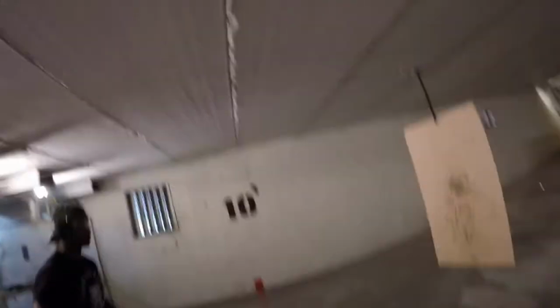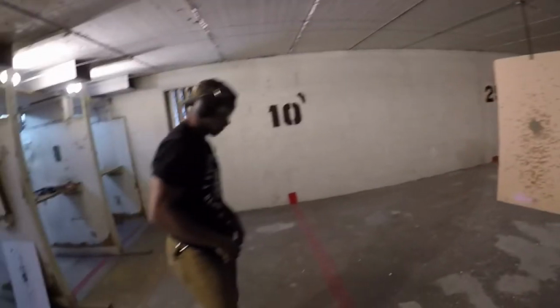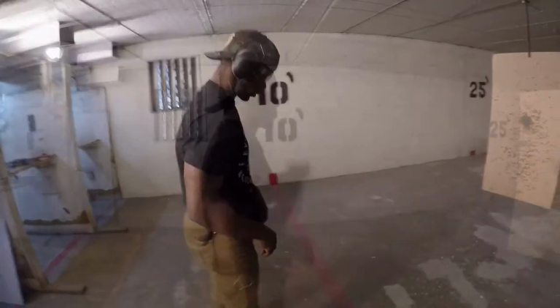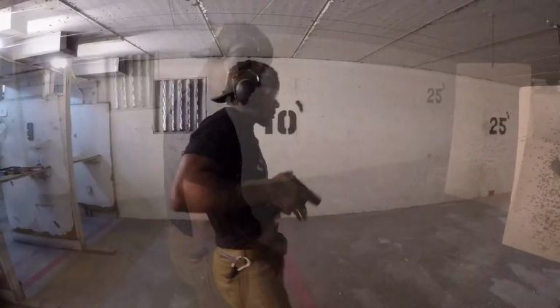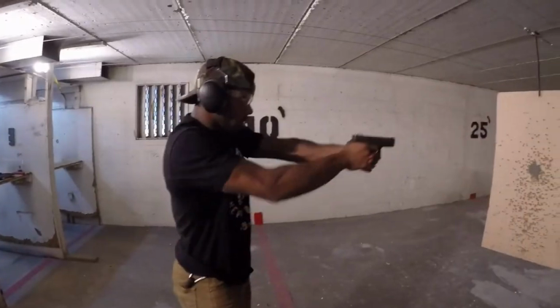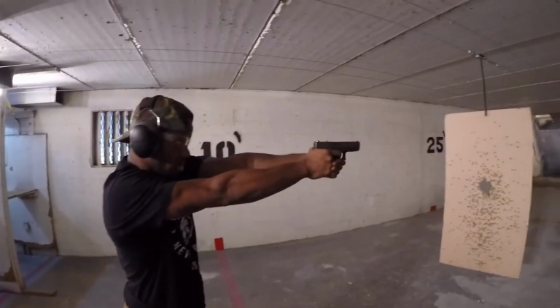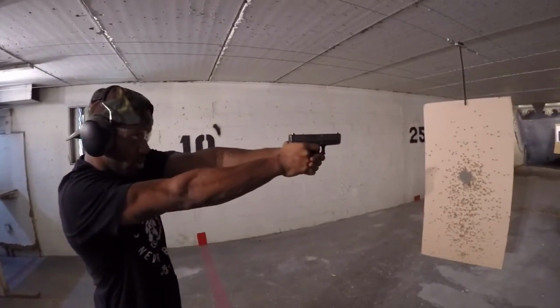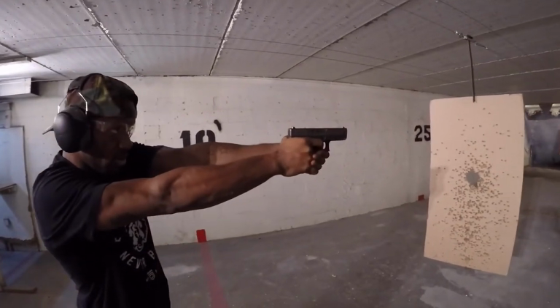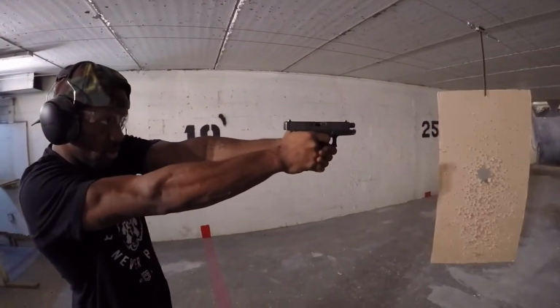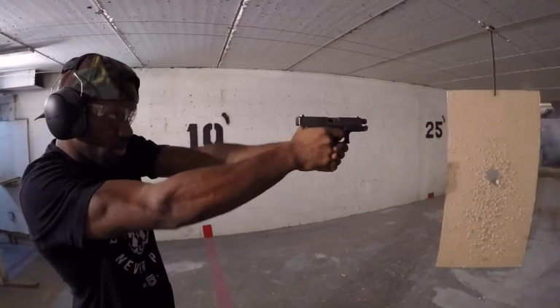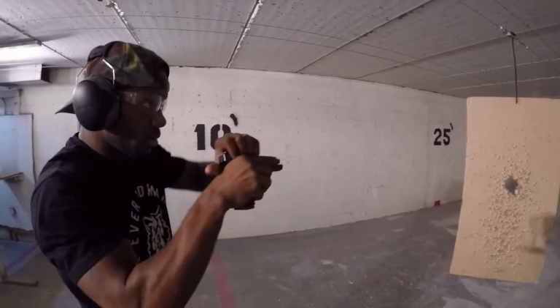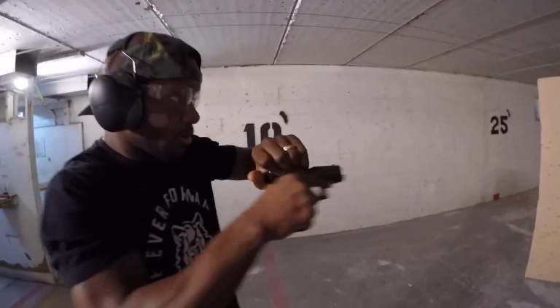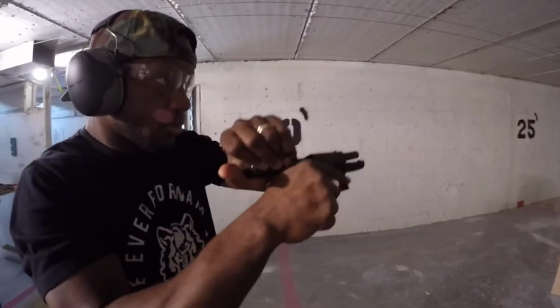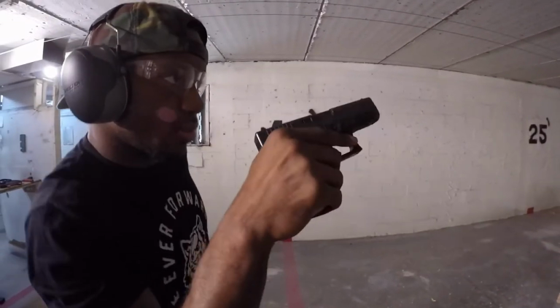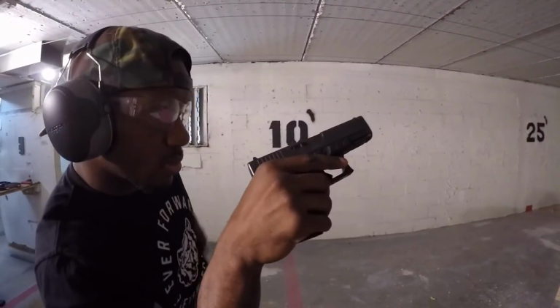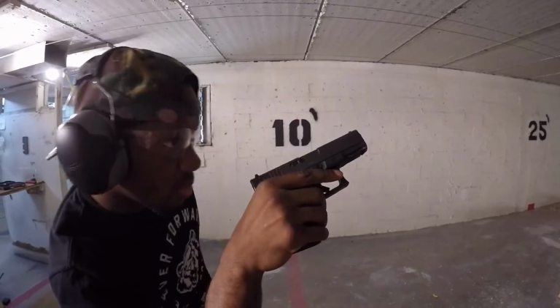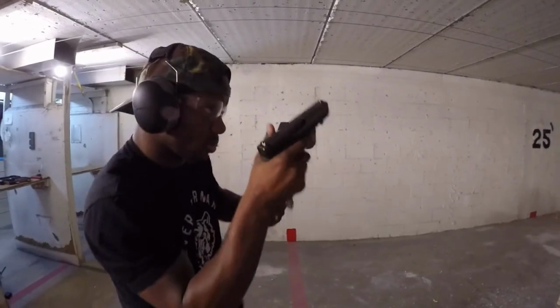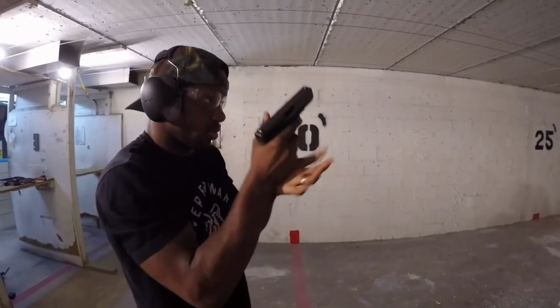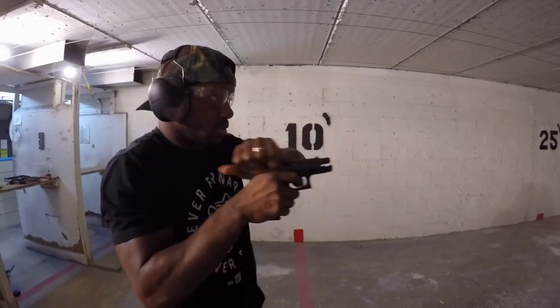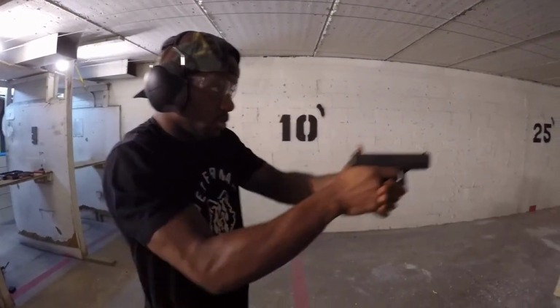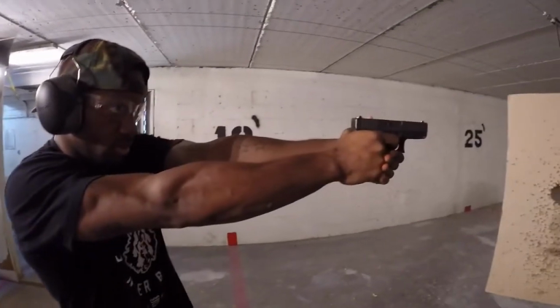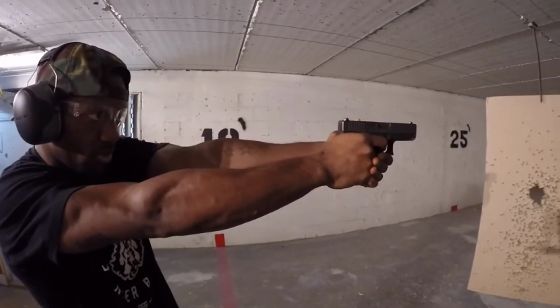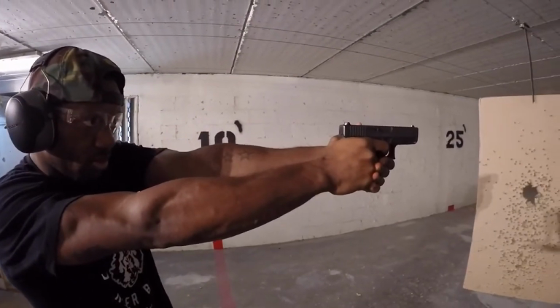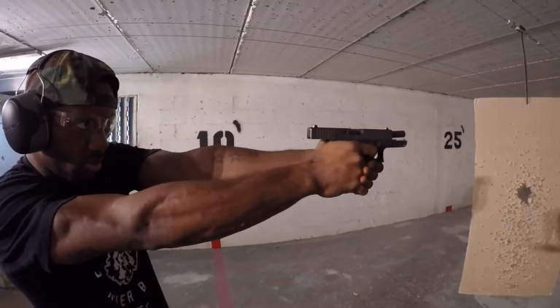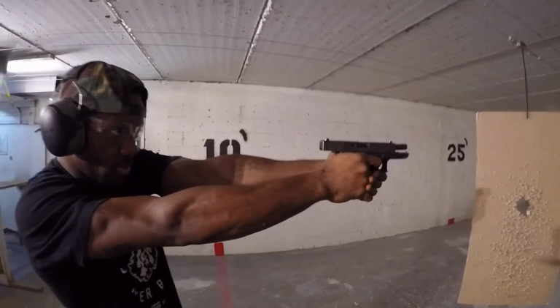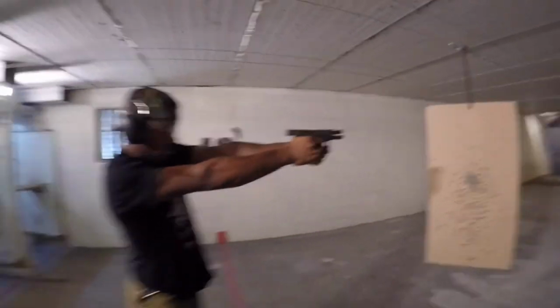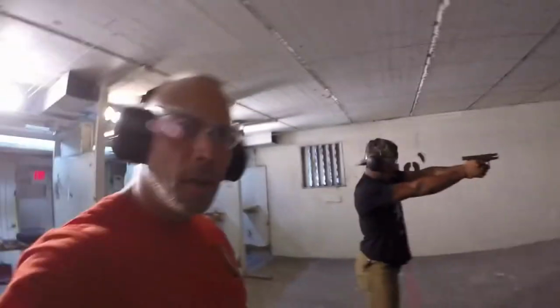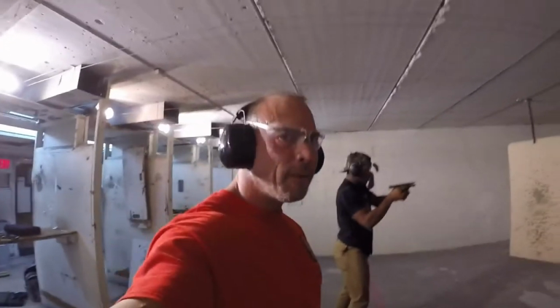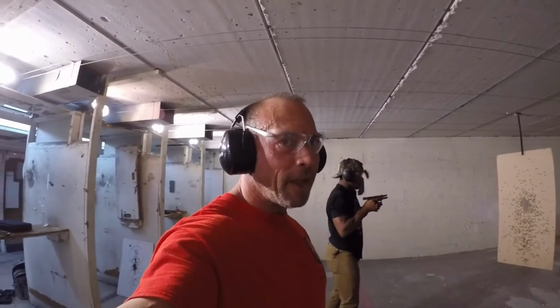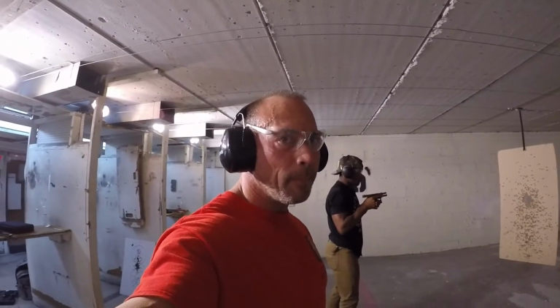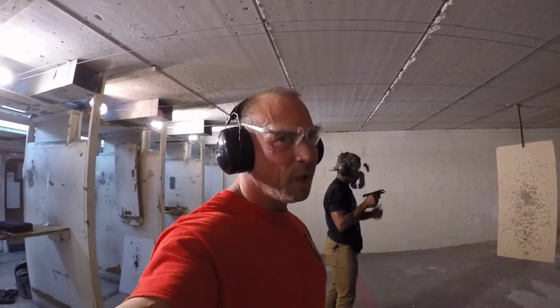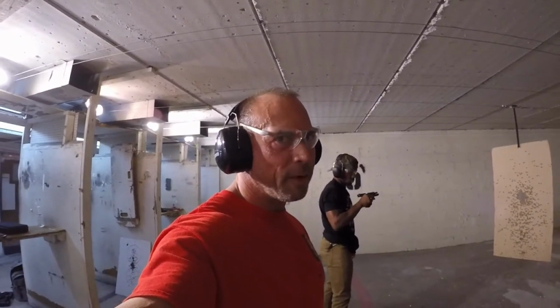Ready. Fresh magazine — get it up, charge it up, and shoot them. That's the fourth step. It's a little bit faster.